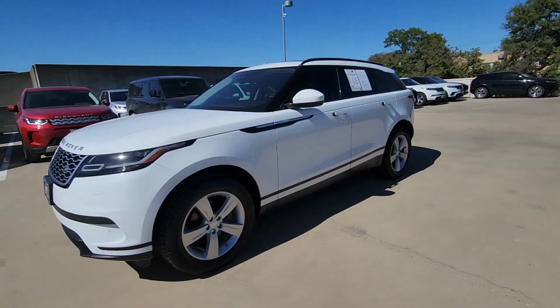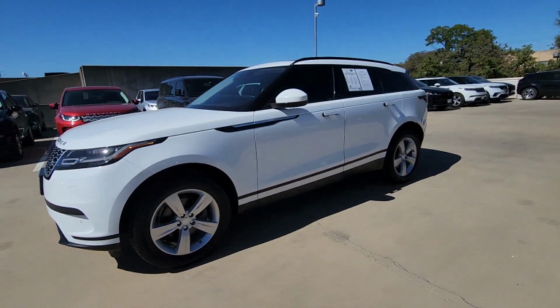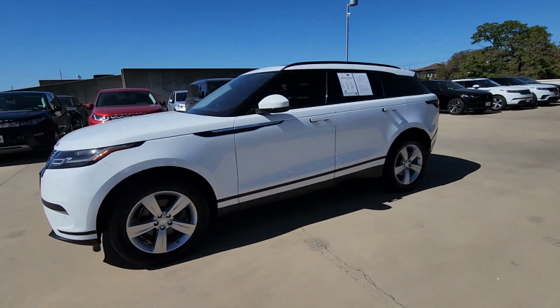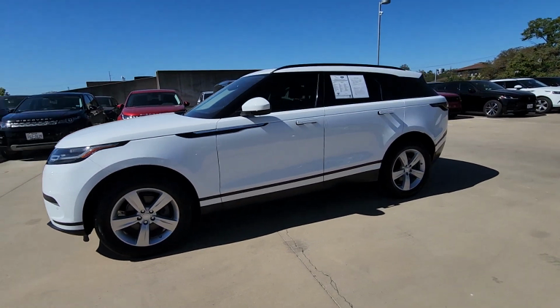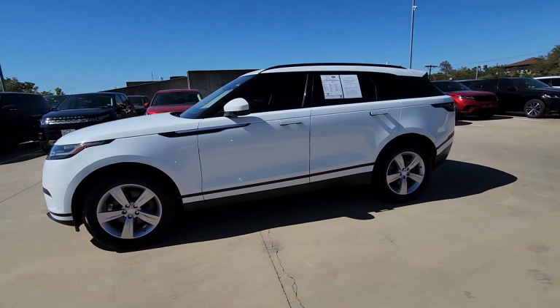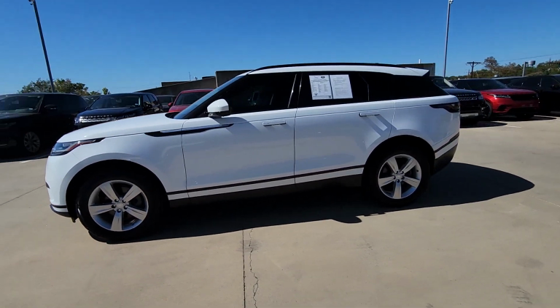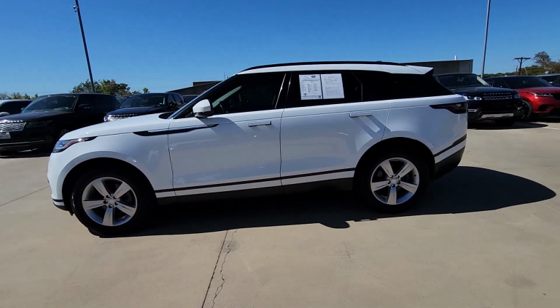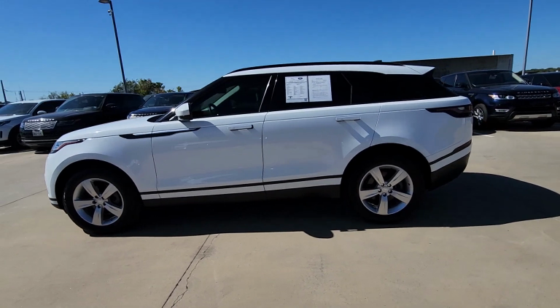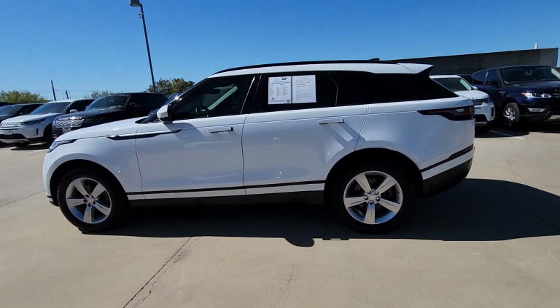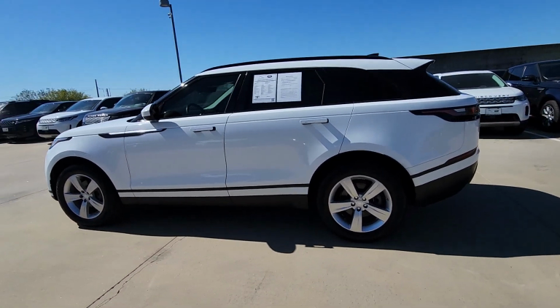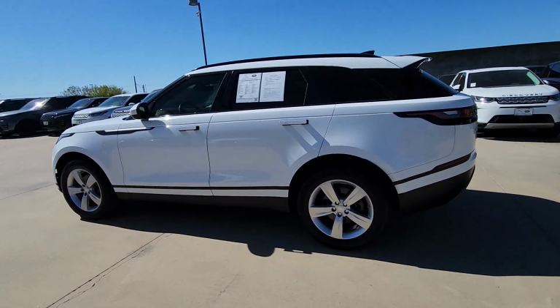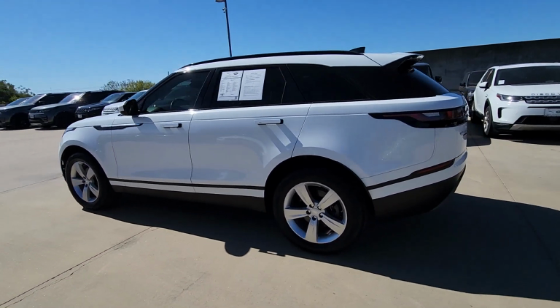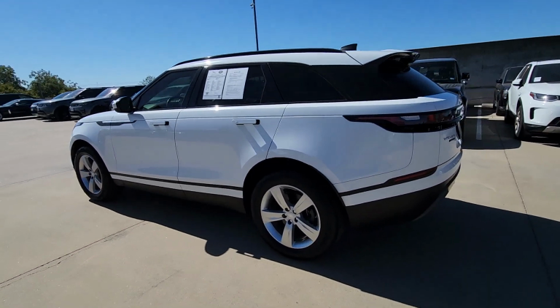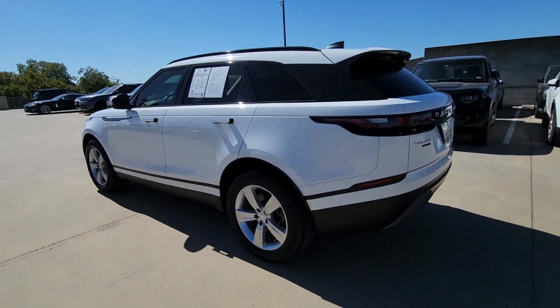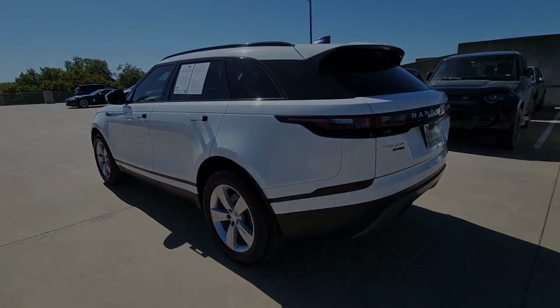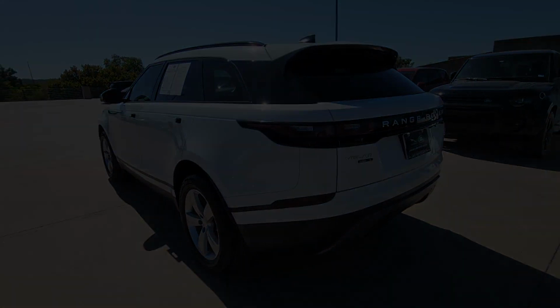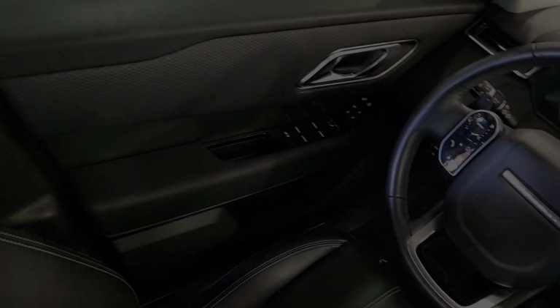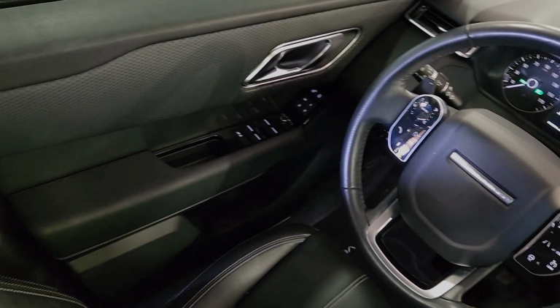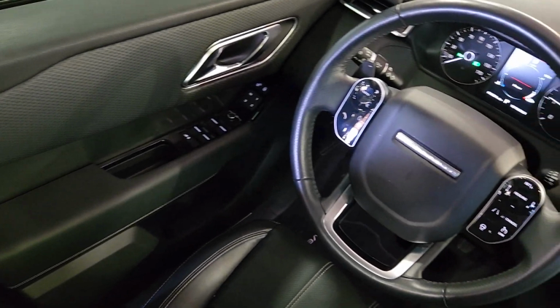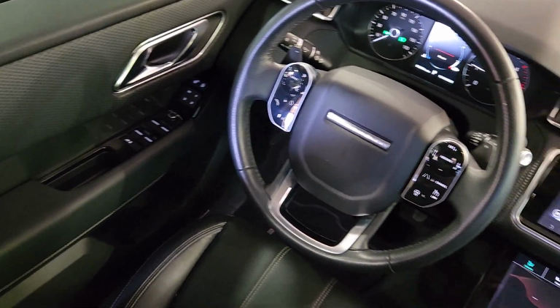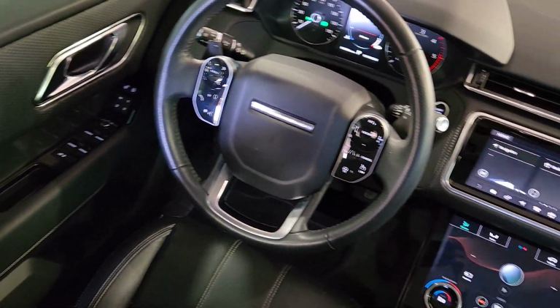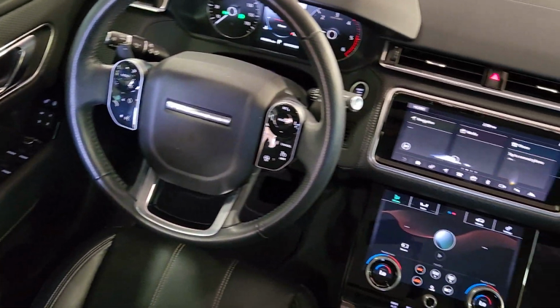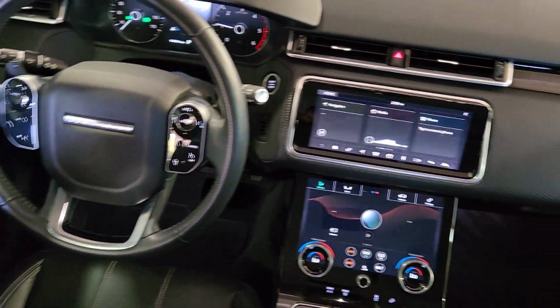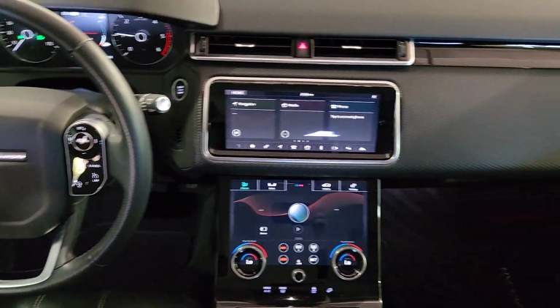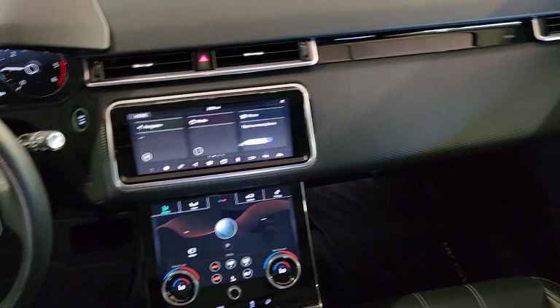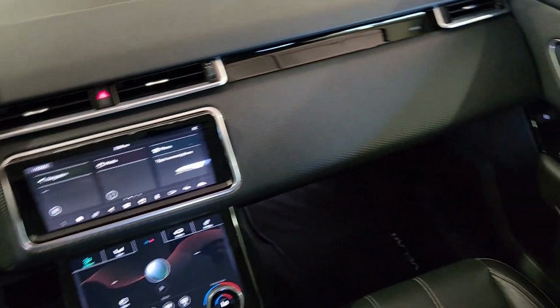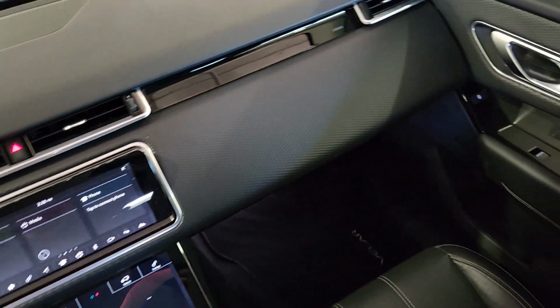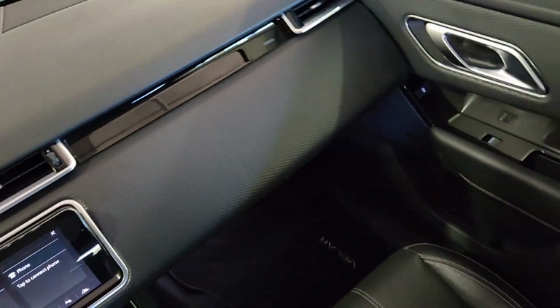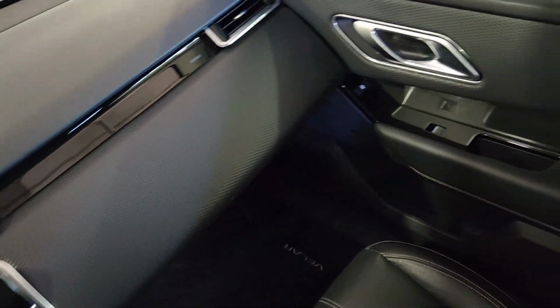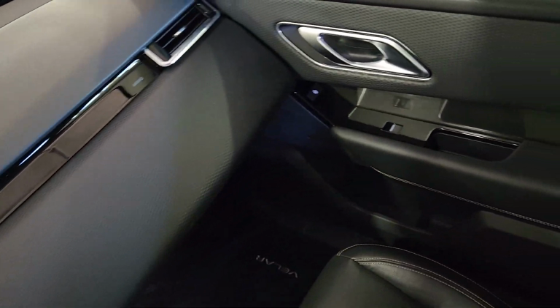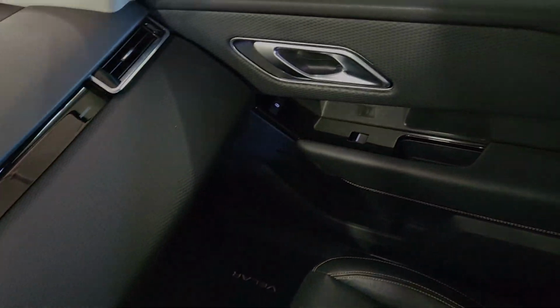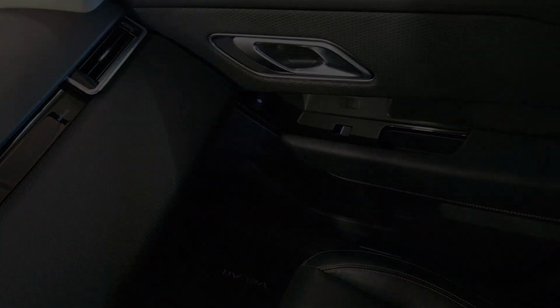From its balanced design and superior build quality to its effortless power and bold refinement, this distinctive SUV lives up to its legendary heritage. These are just some of the great options this vehicle comes with.